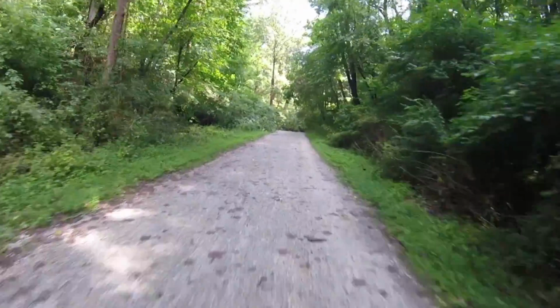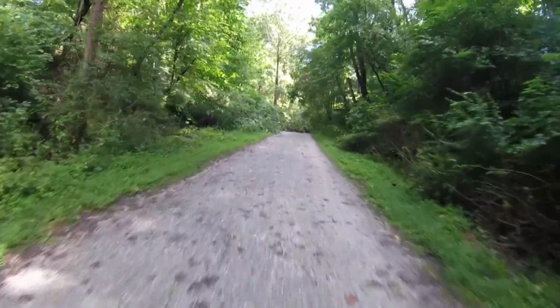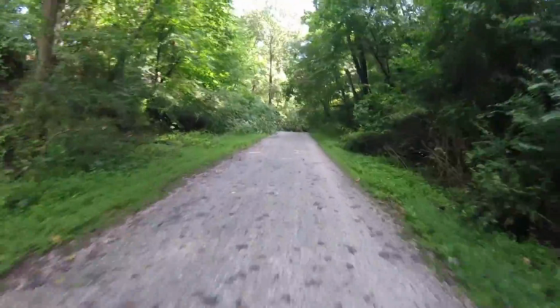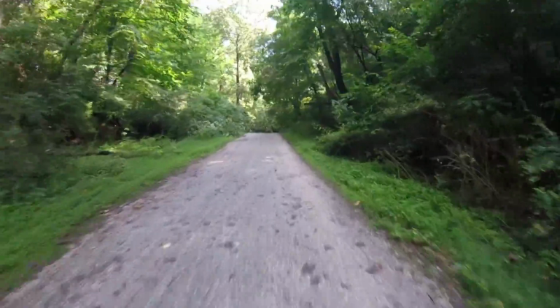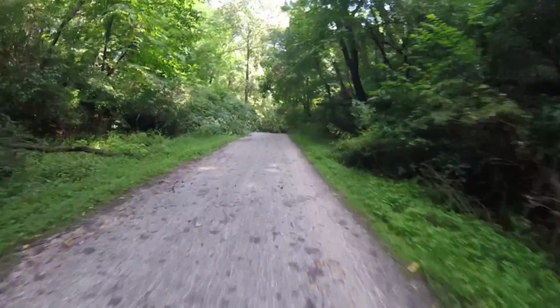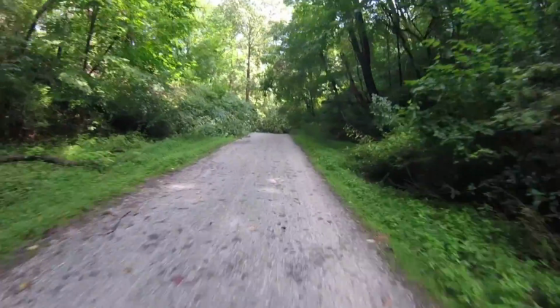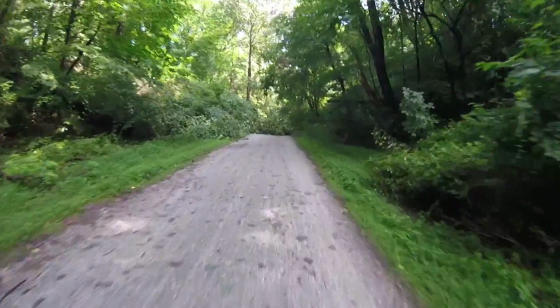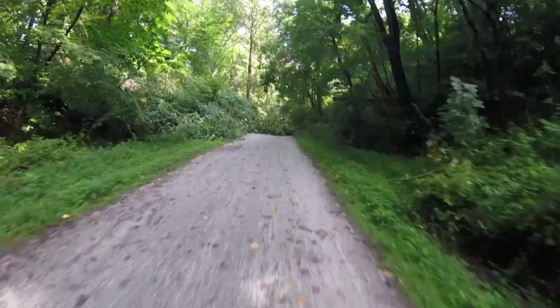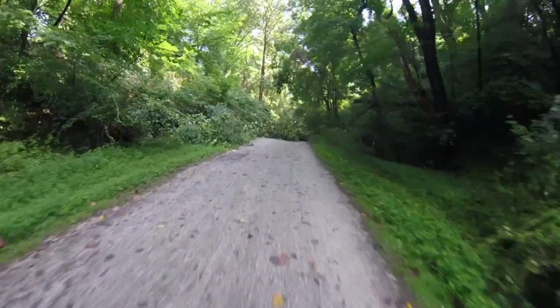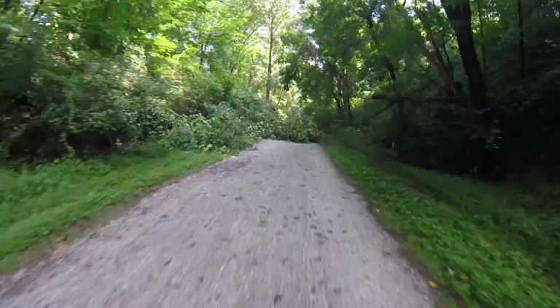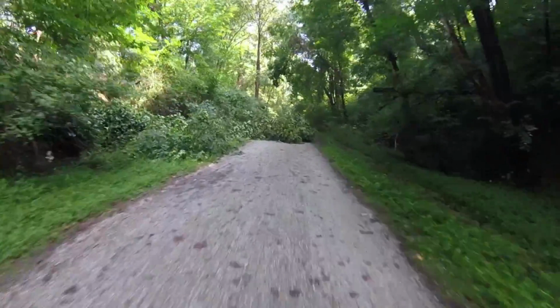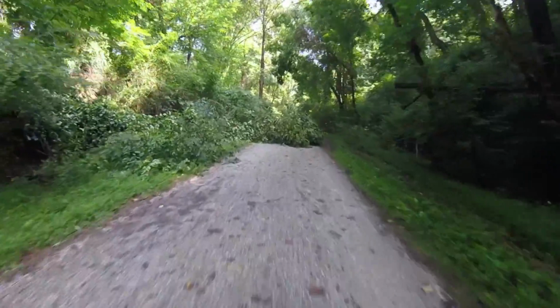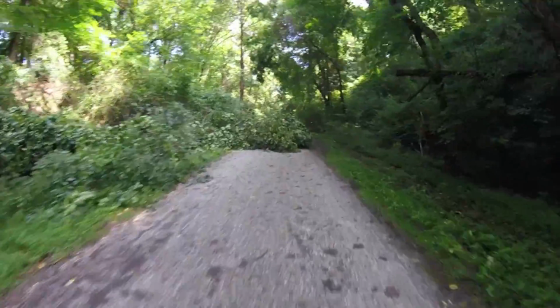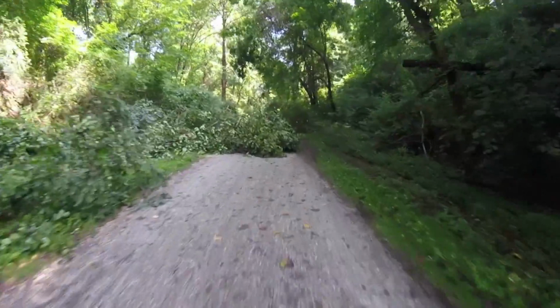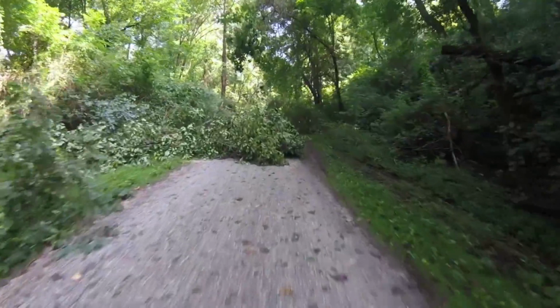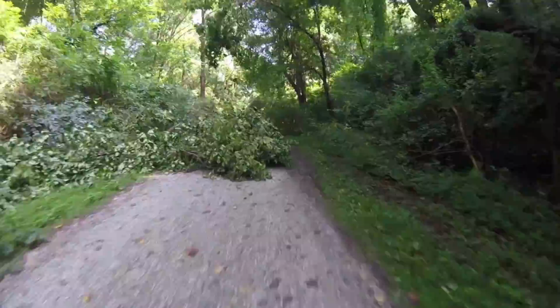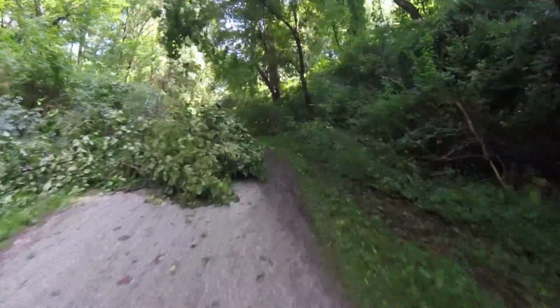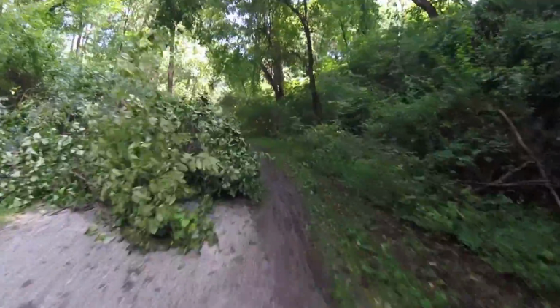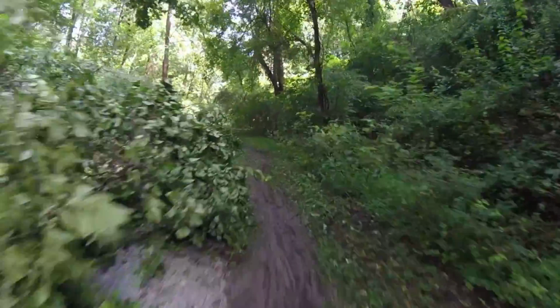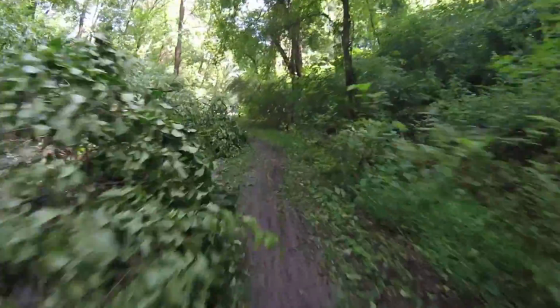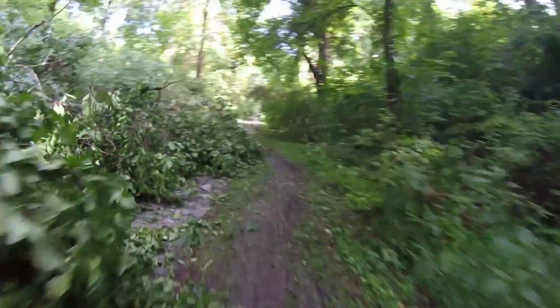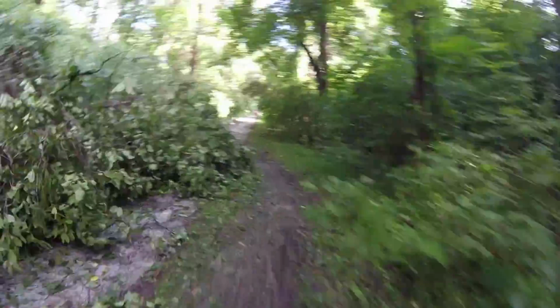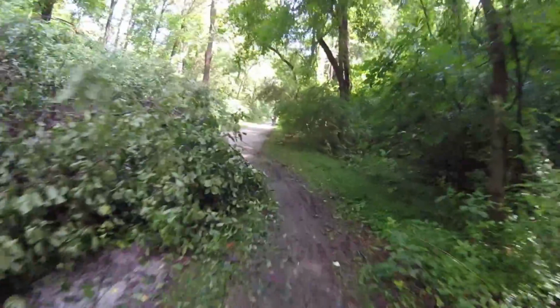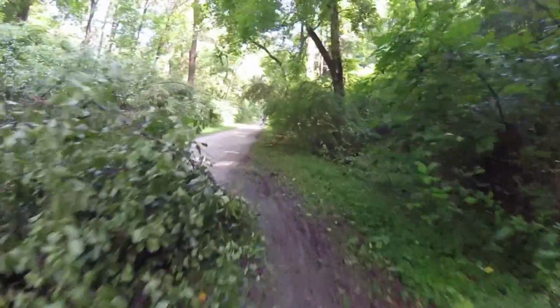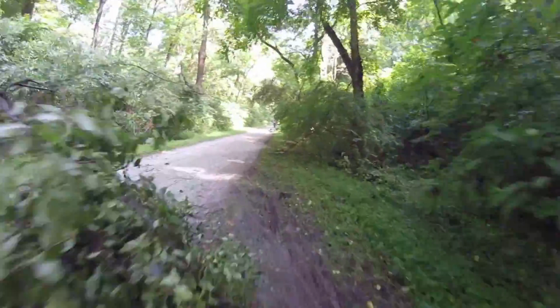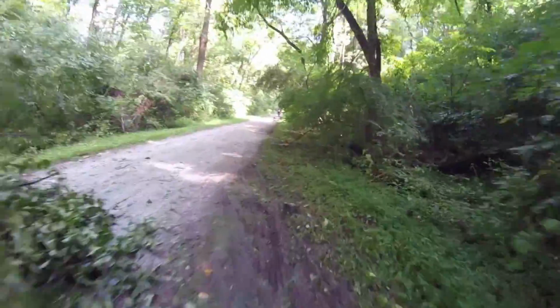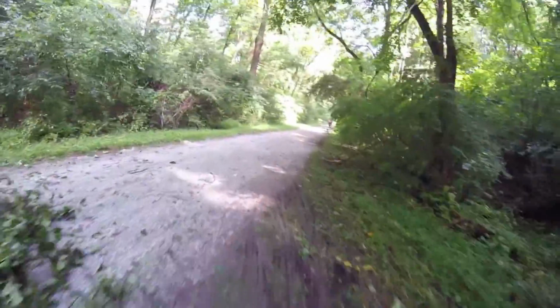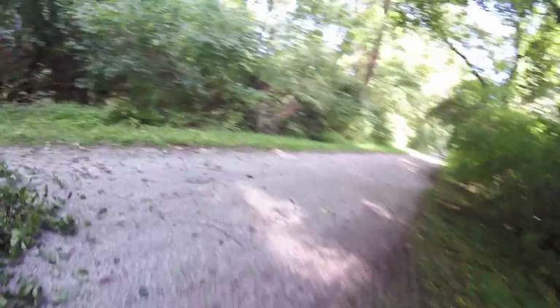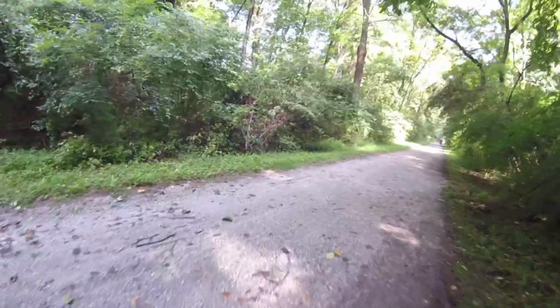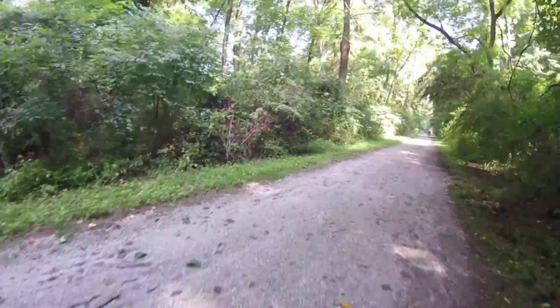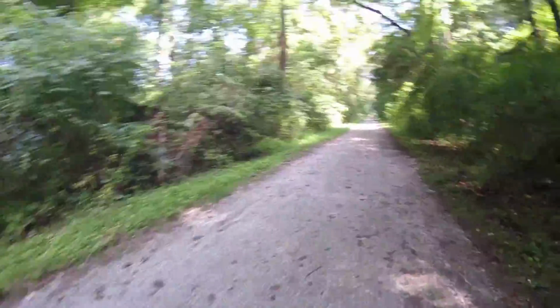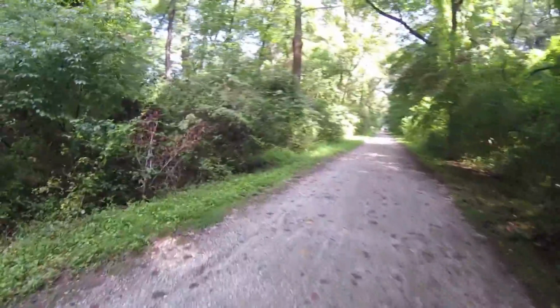Here we're coming up to the second tree across the trail. This one wasn't totally blocking it and we can go around it. A little muddy though, but navigable.